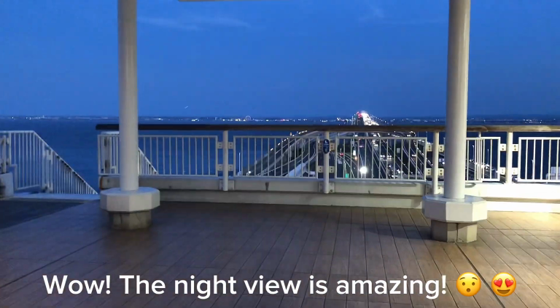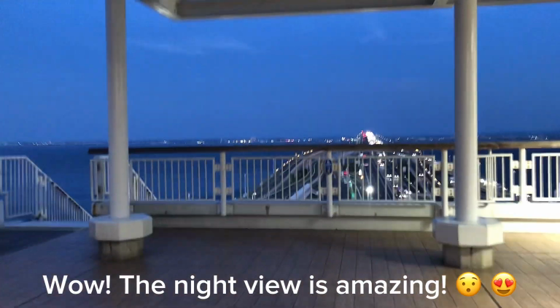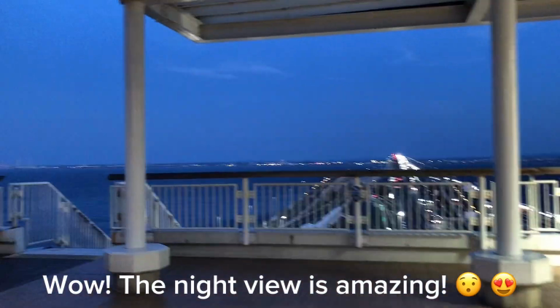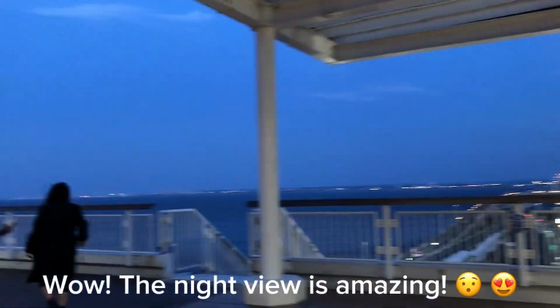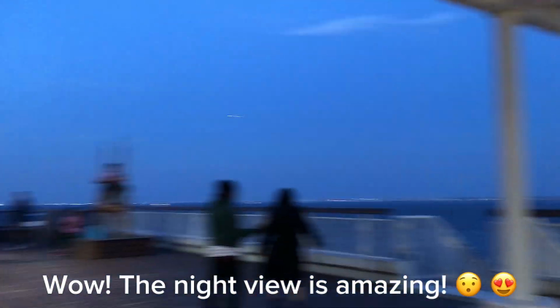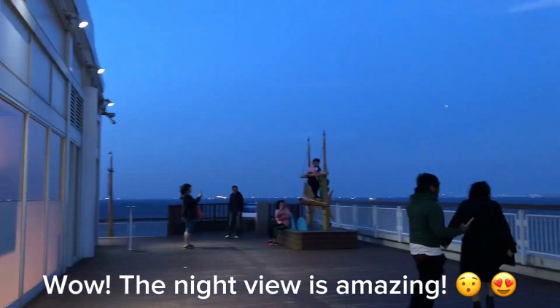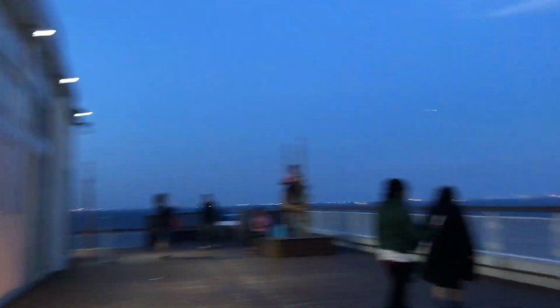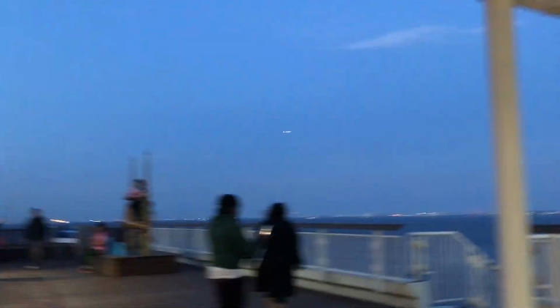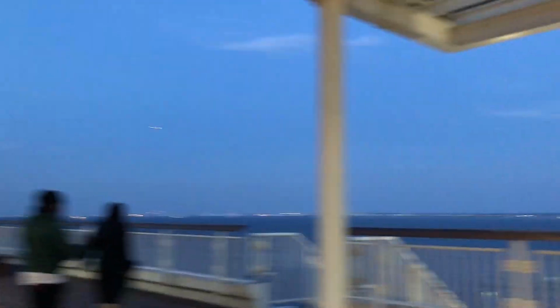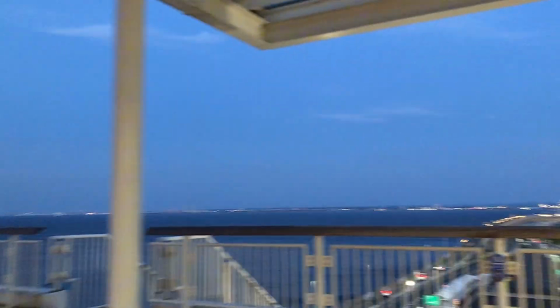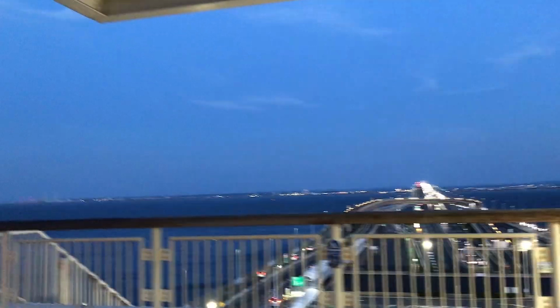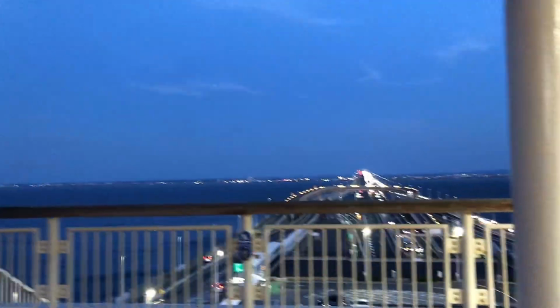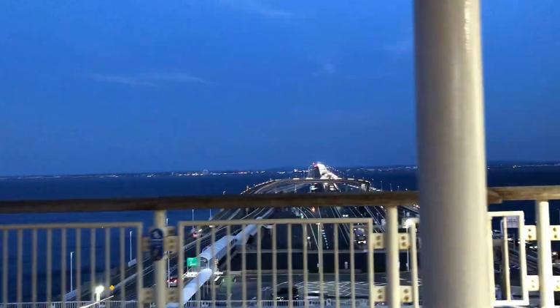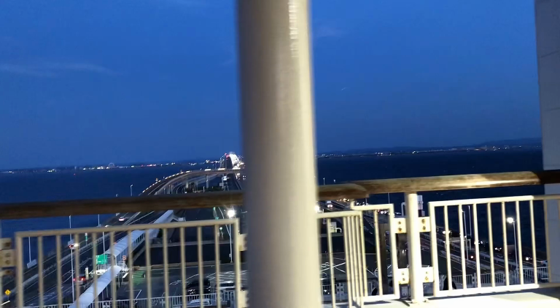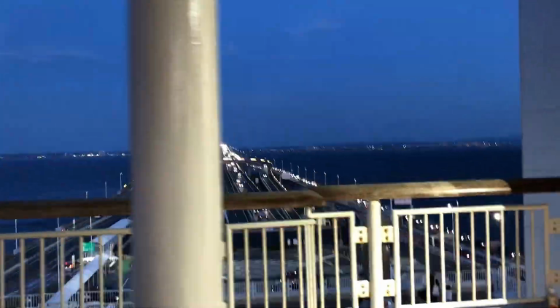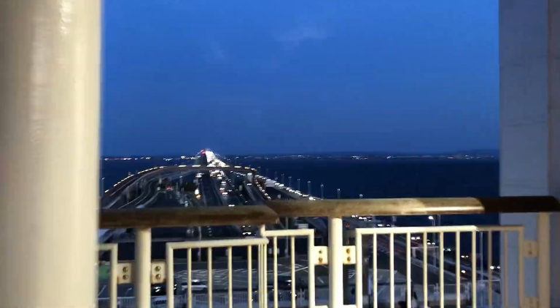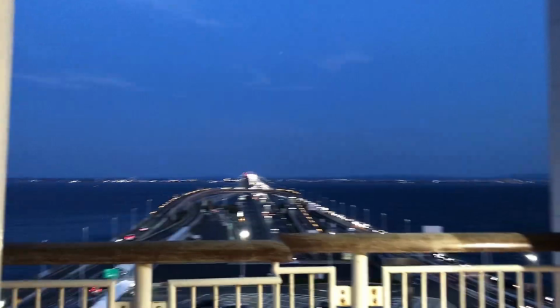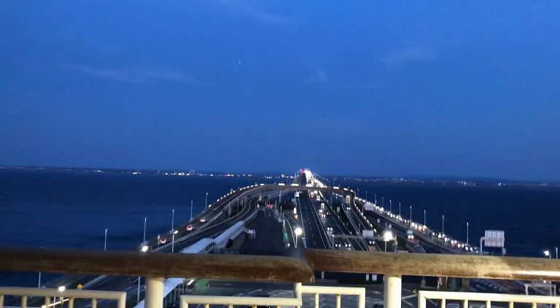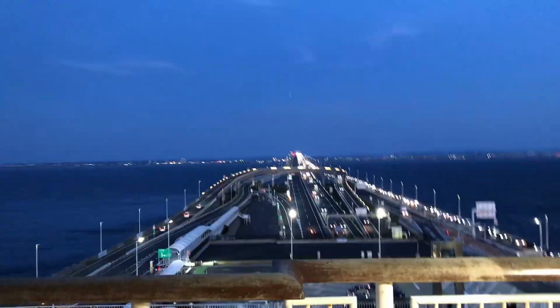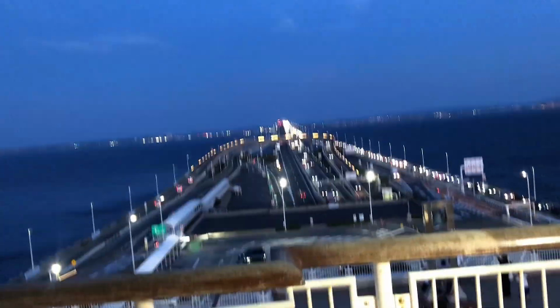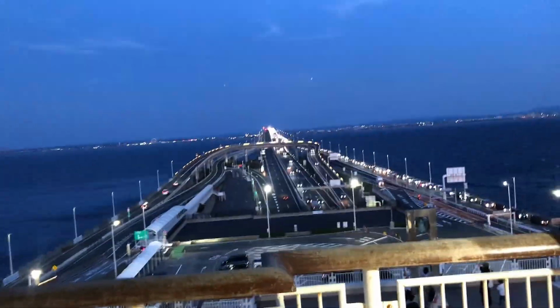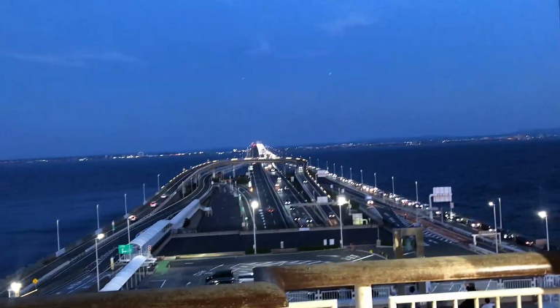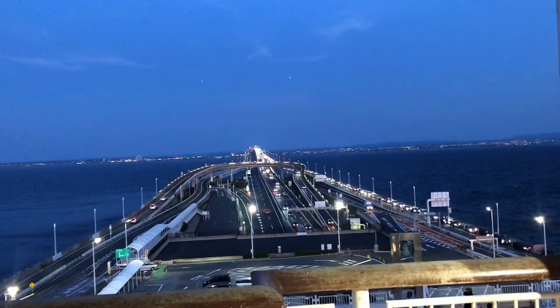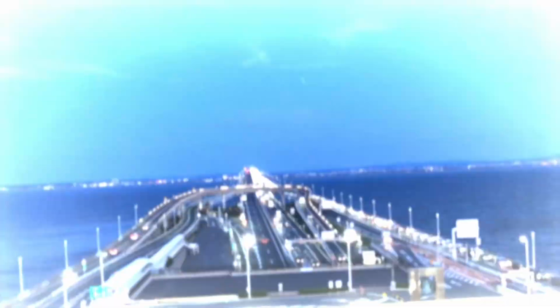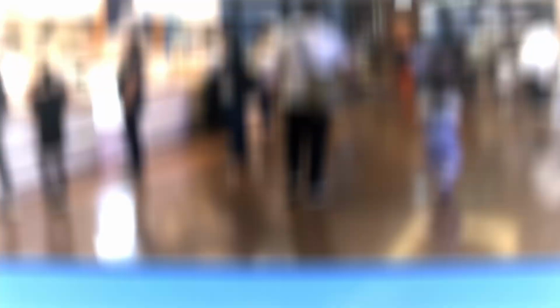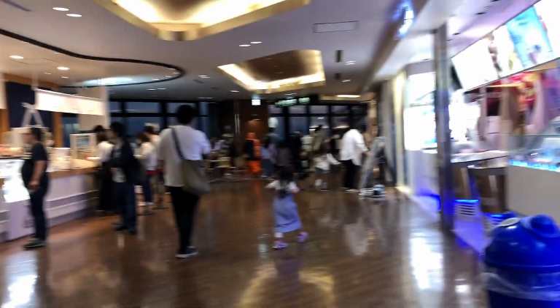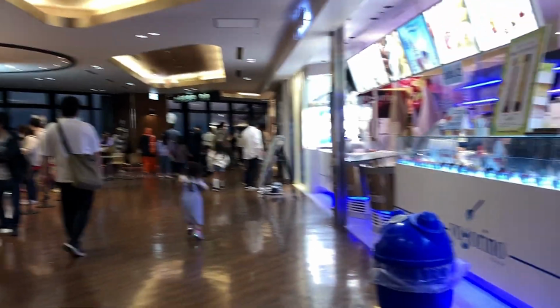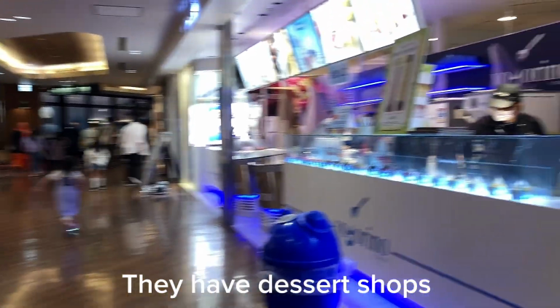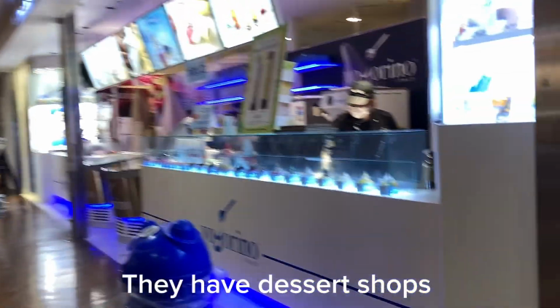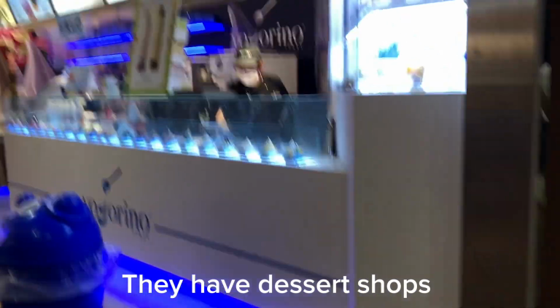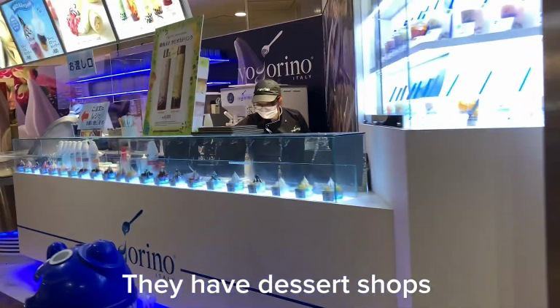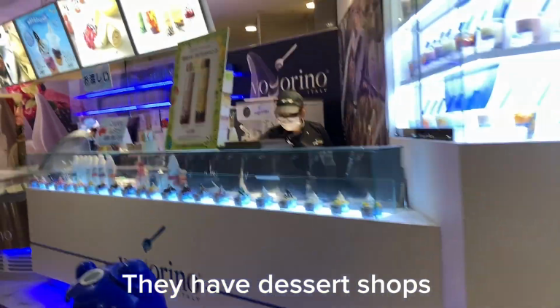The night view is amazing. They have dessert shops.